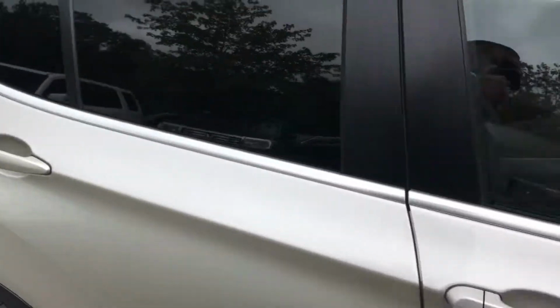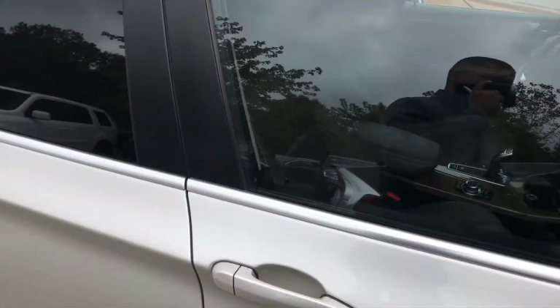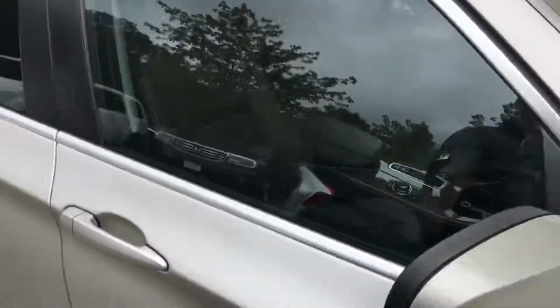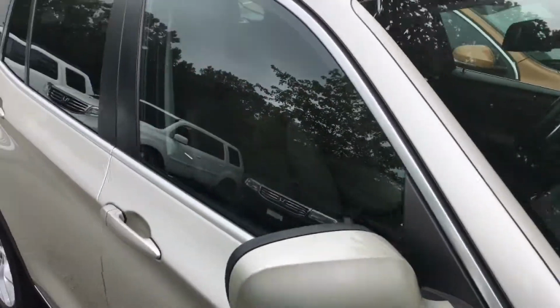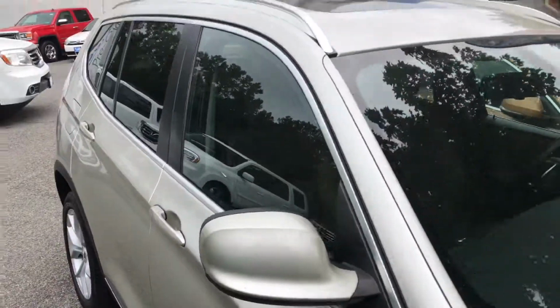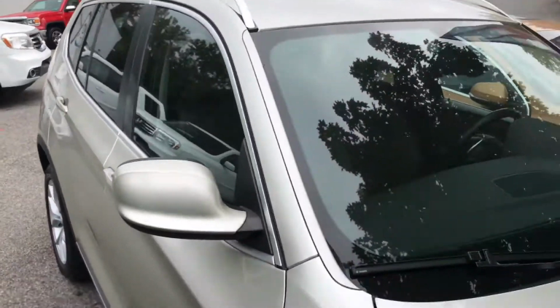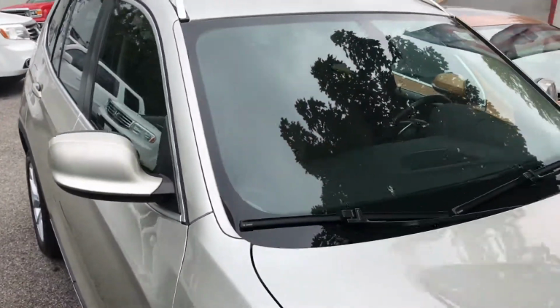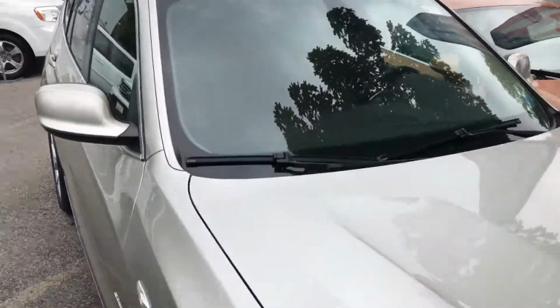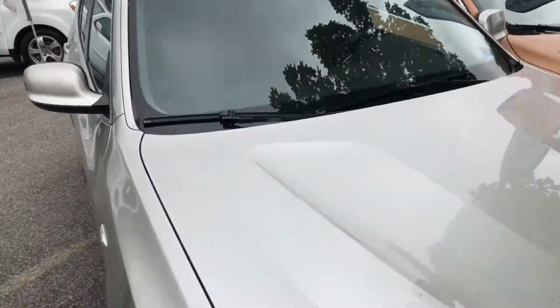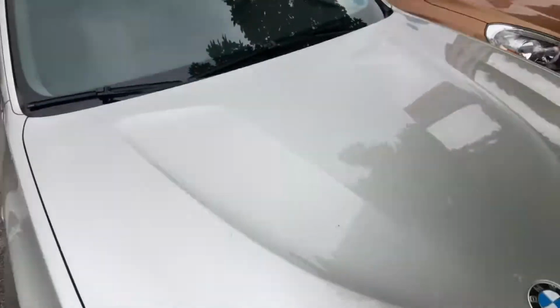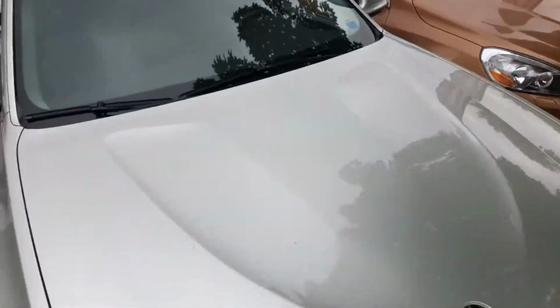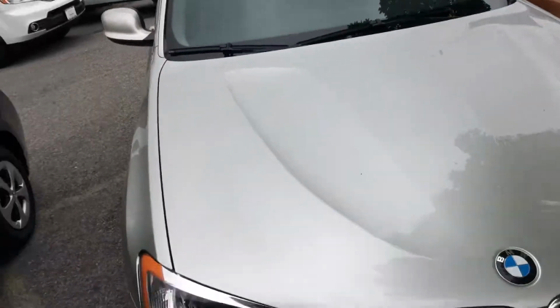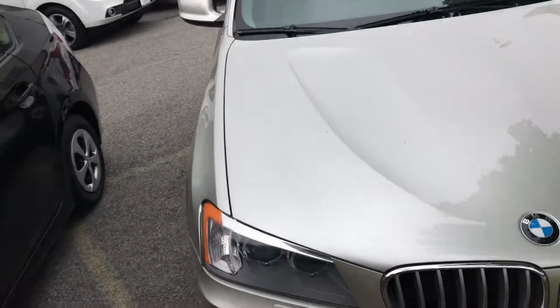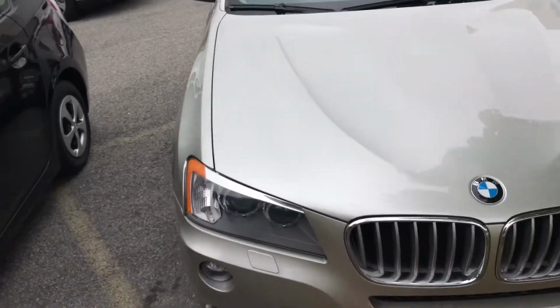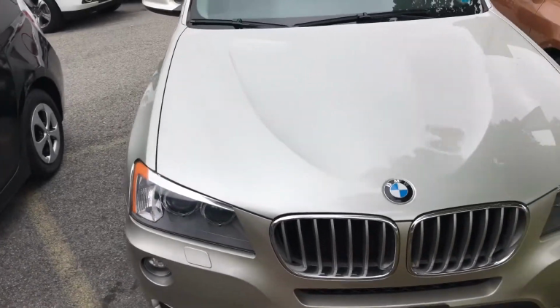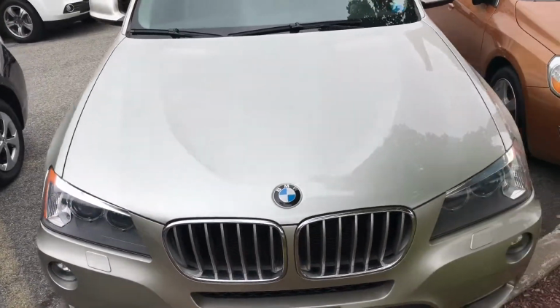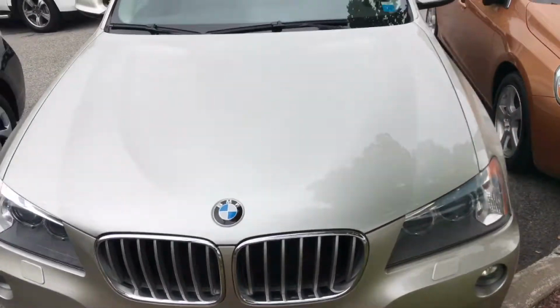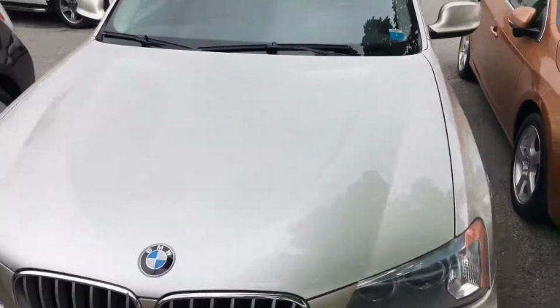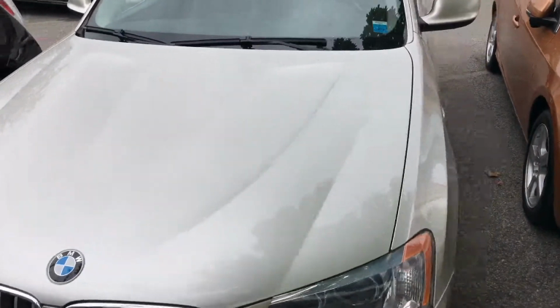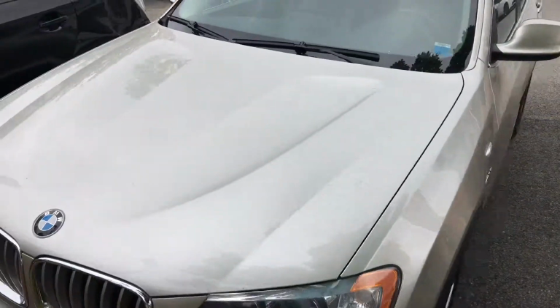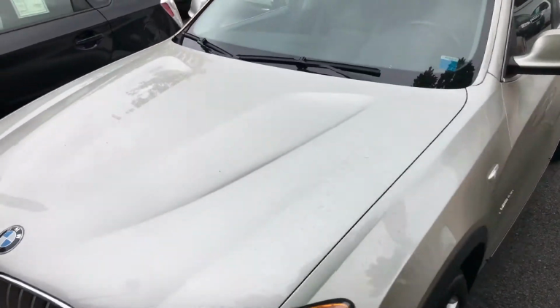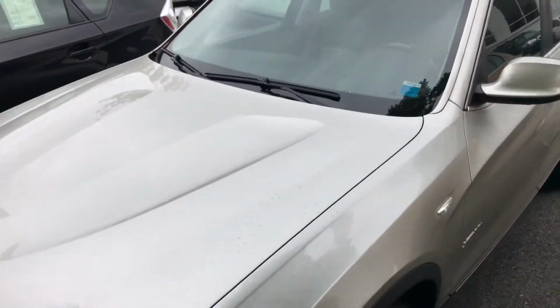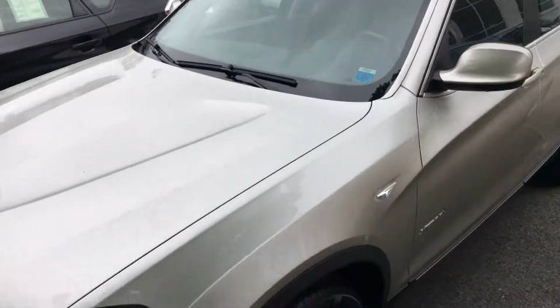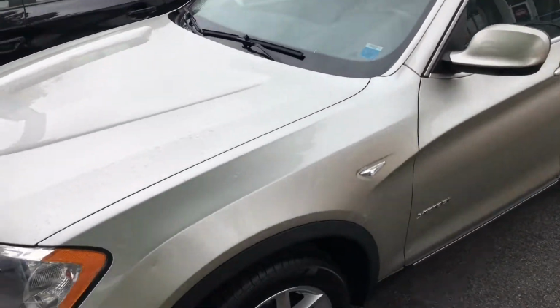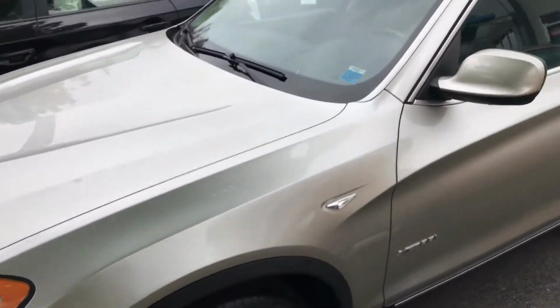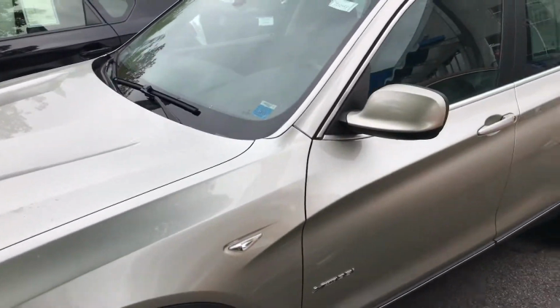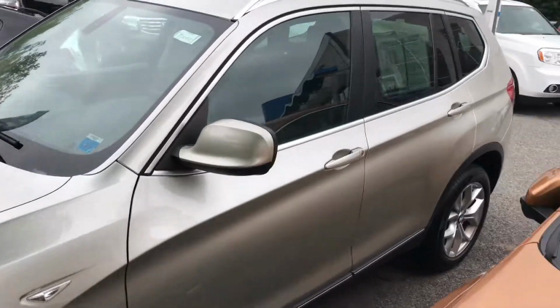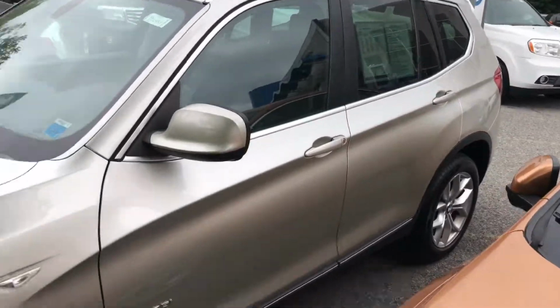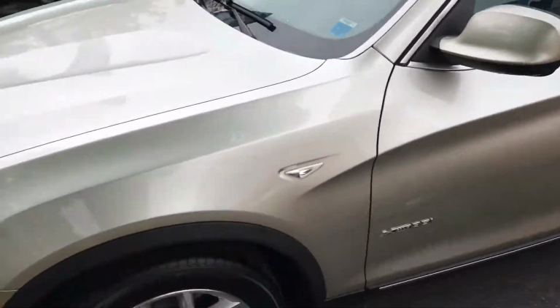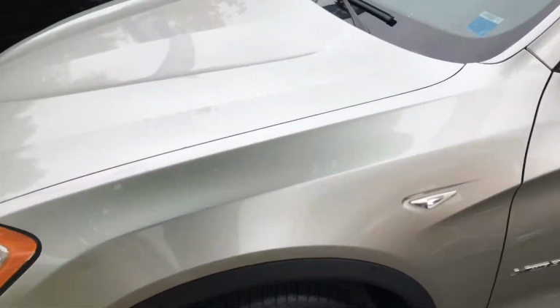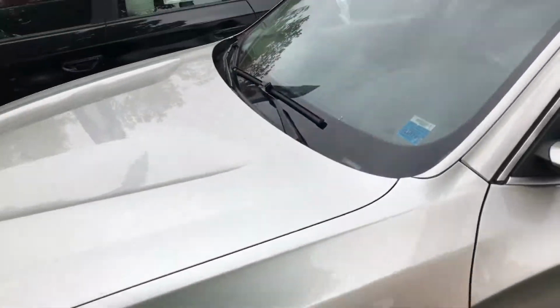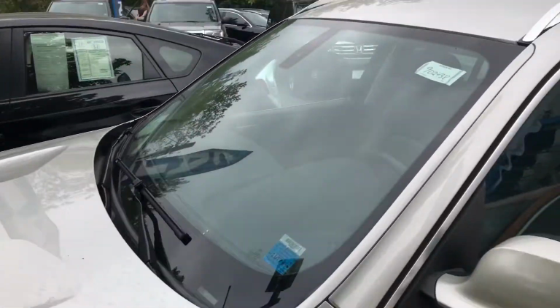Tires look new. Sunroof, leather seats — you name it, this vehicle has it. I definitely recommend you come on in and take it for a test run and be amazed at how this BMW drives. As you may already know, BMWs drive great, handle great, and that's what they're known for.